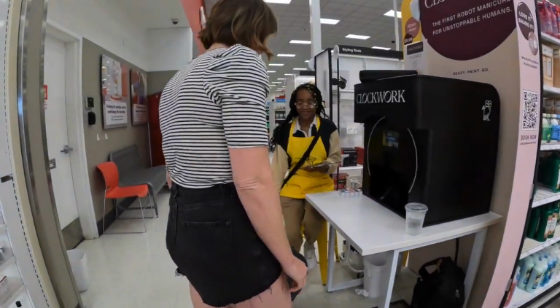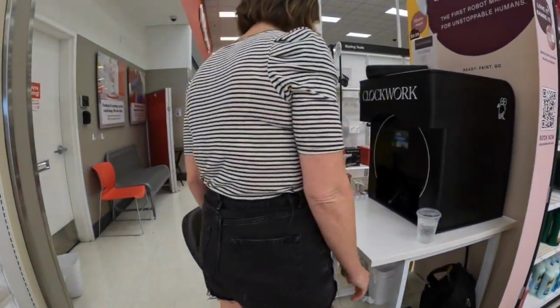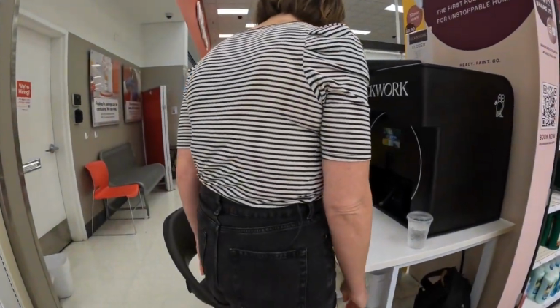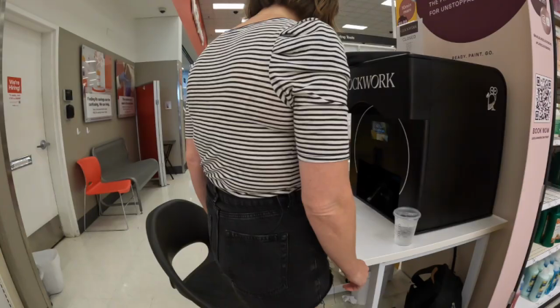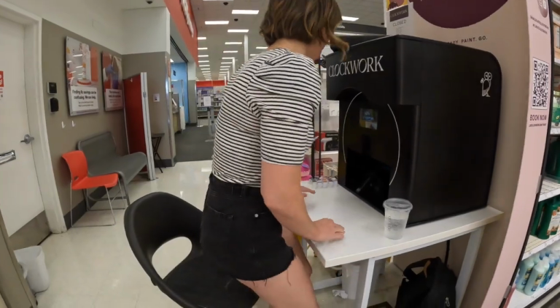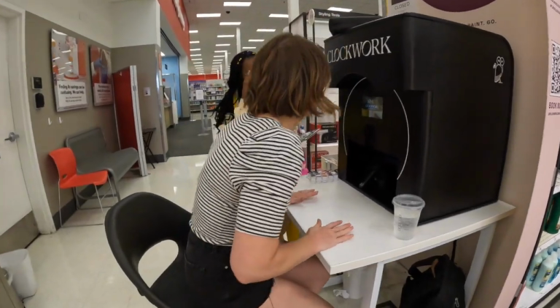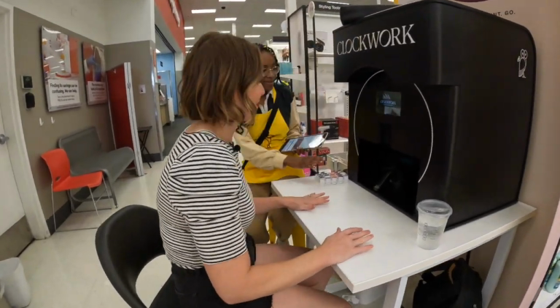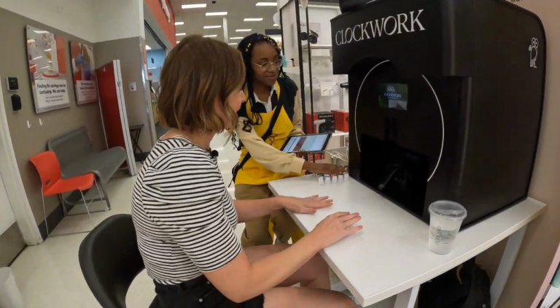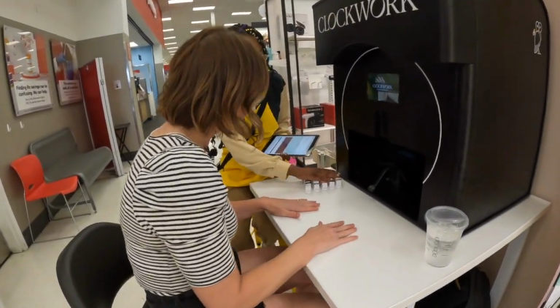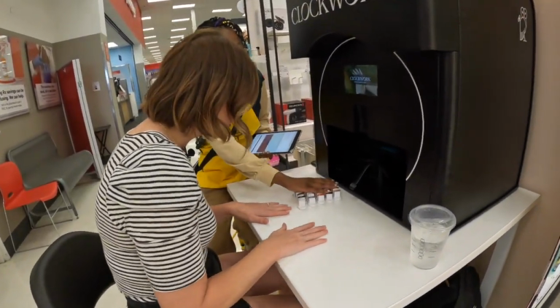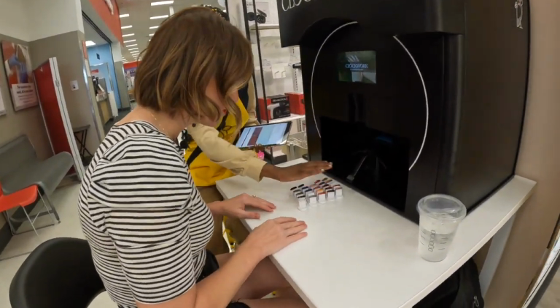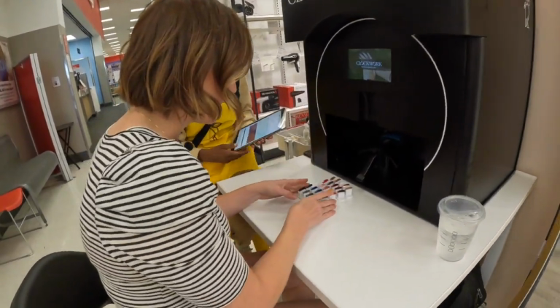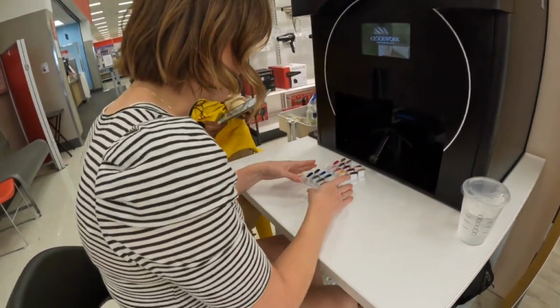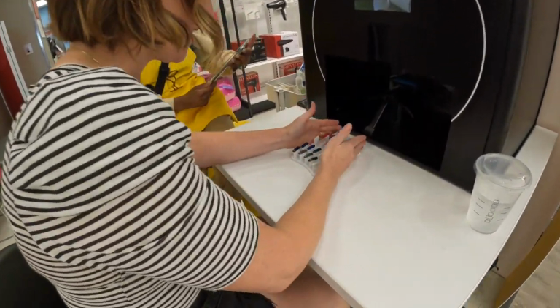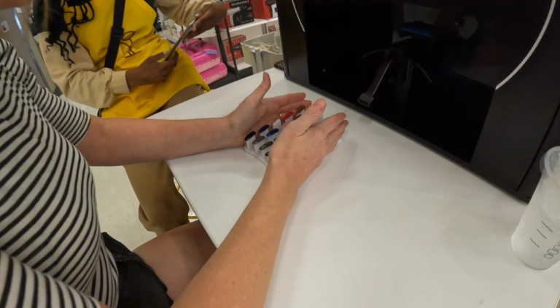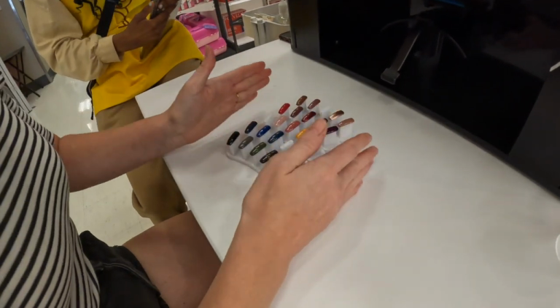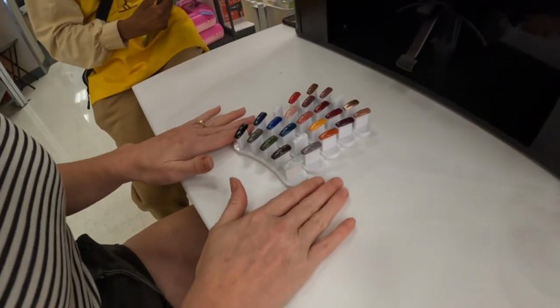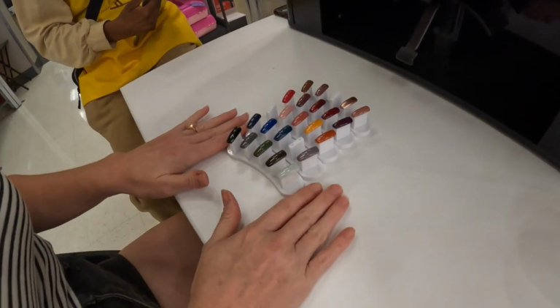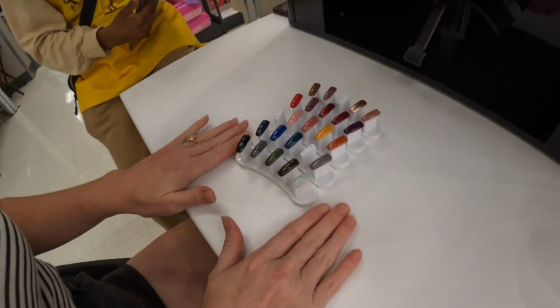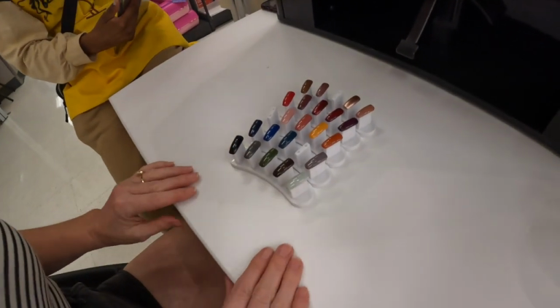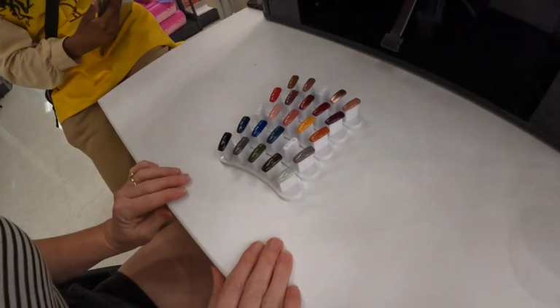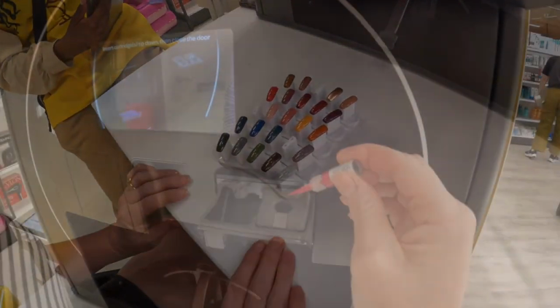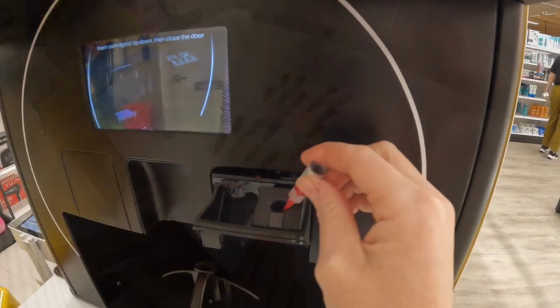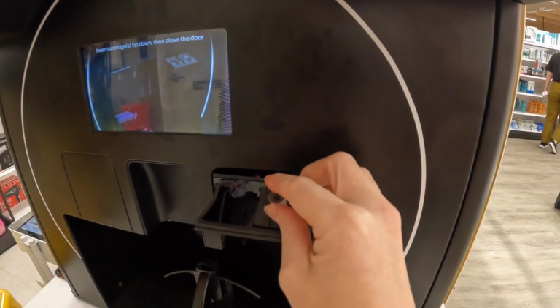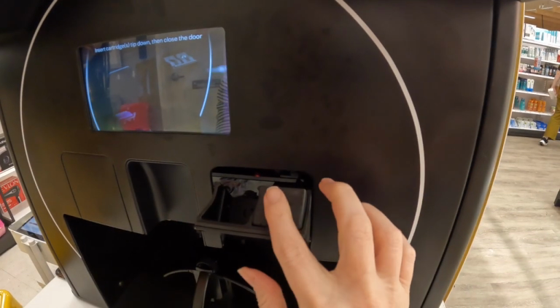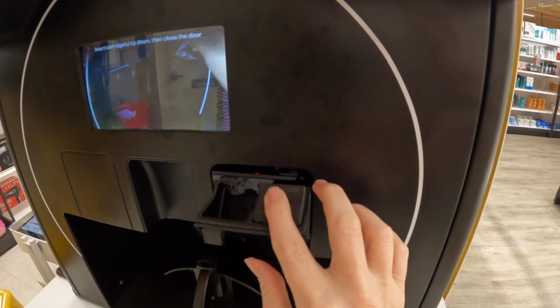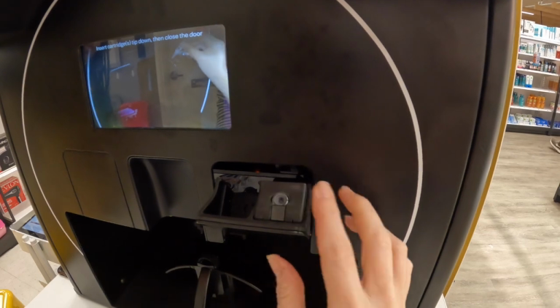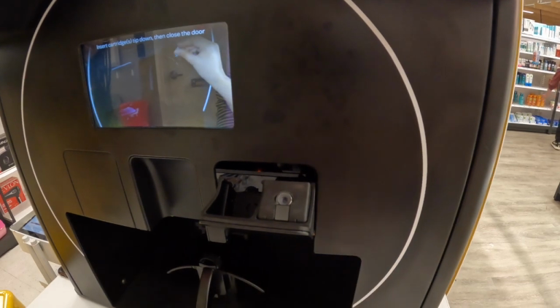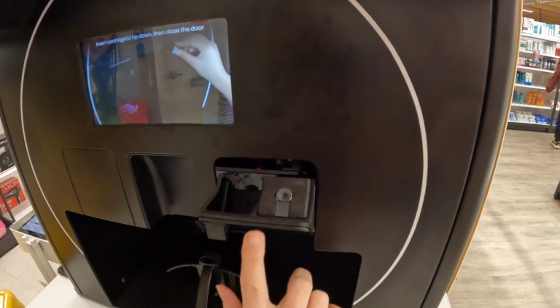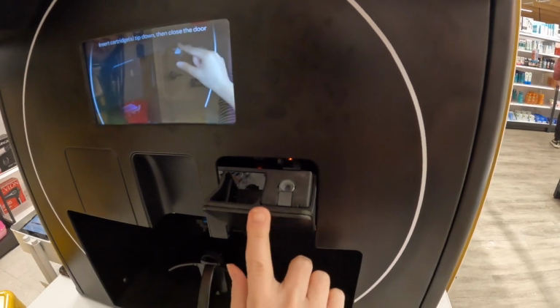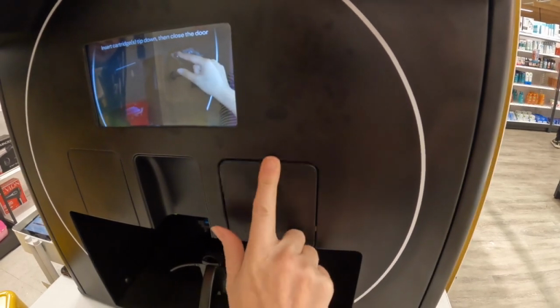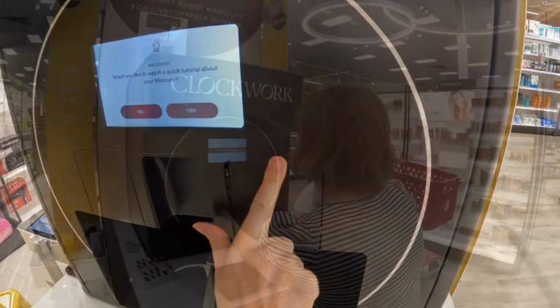Angelique, a Target team member, is there to check me in and help me select a nail color. Then we load the polish cartridge into the robot and start the manicure.